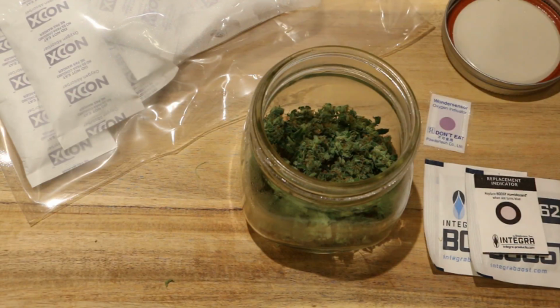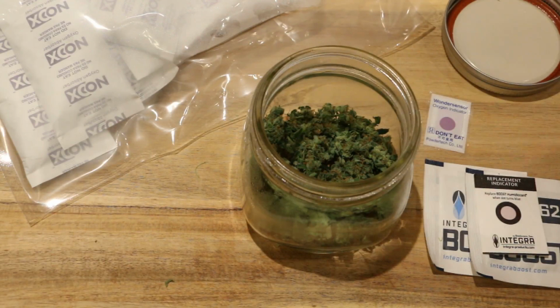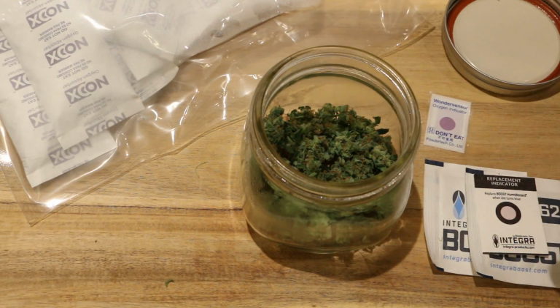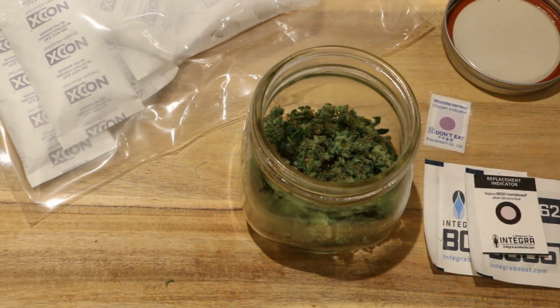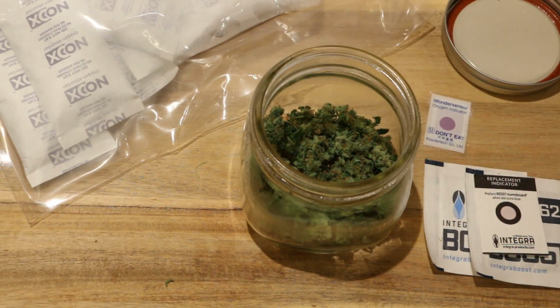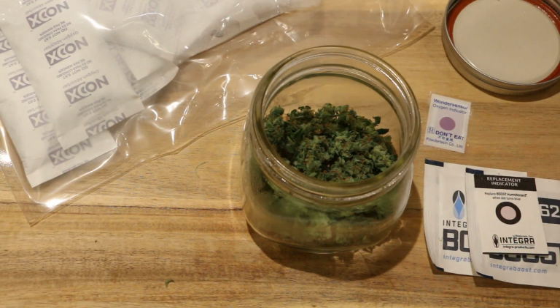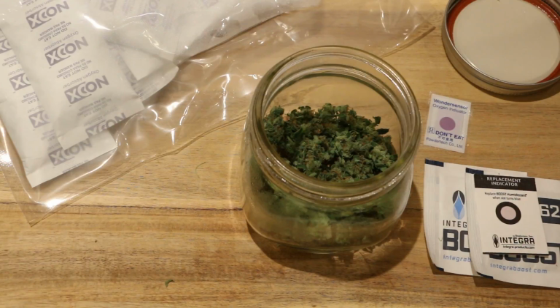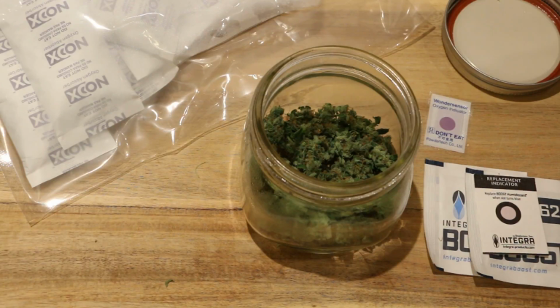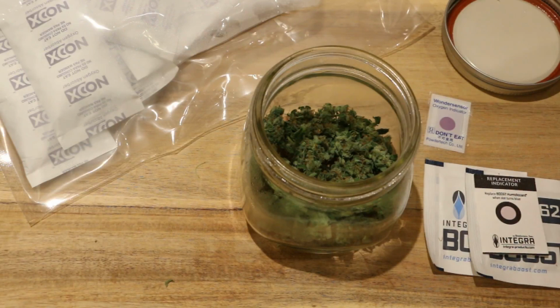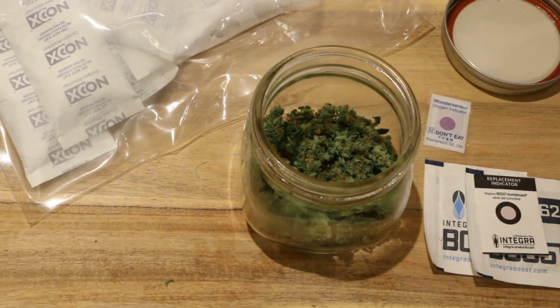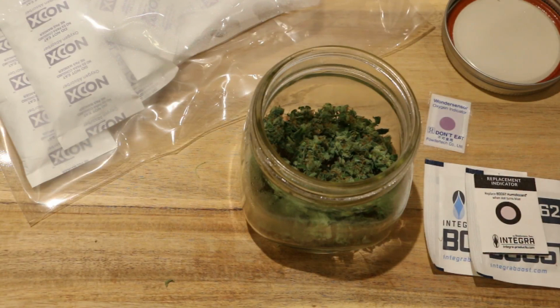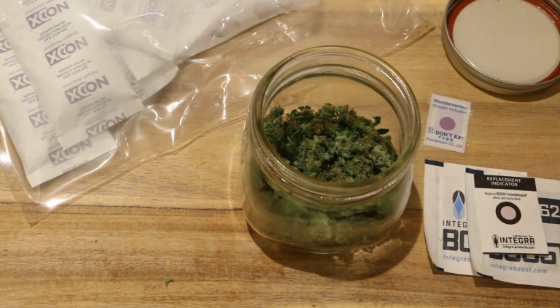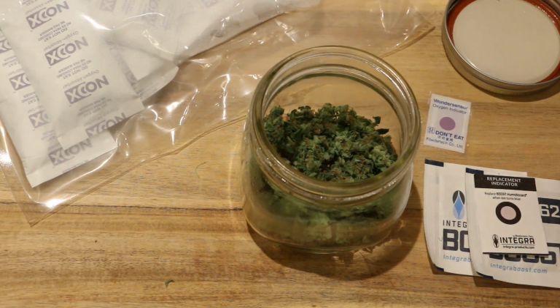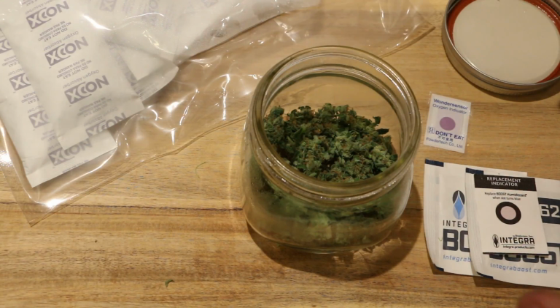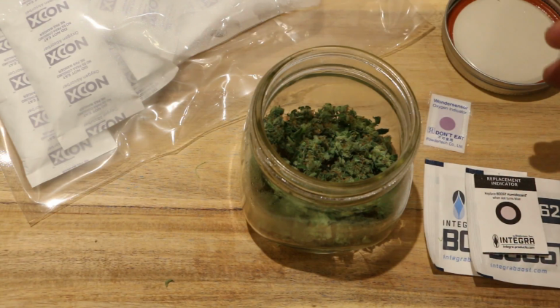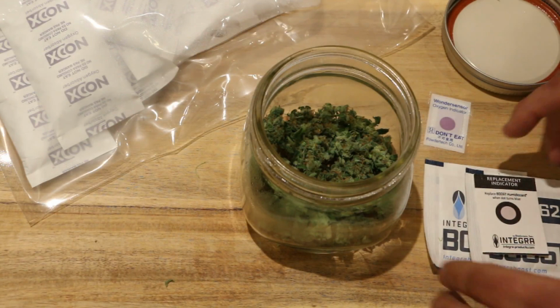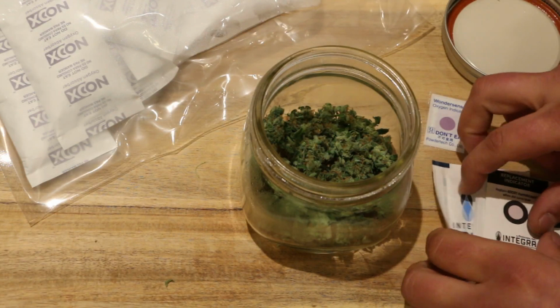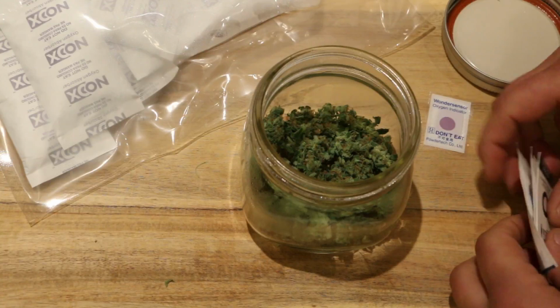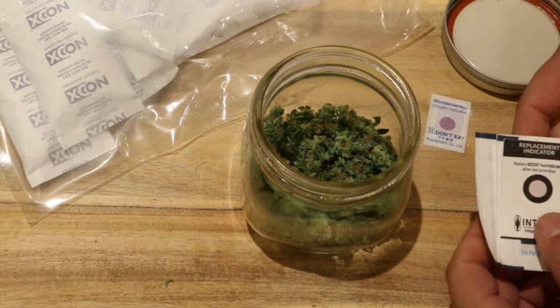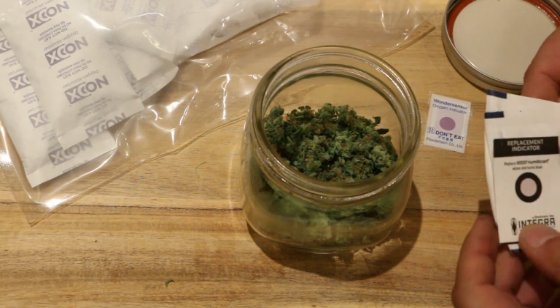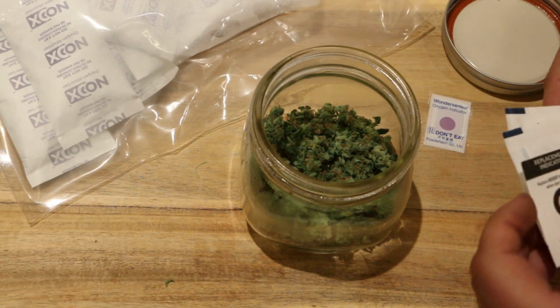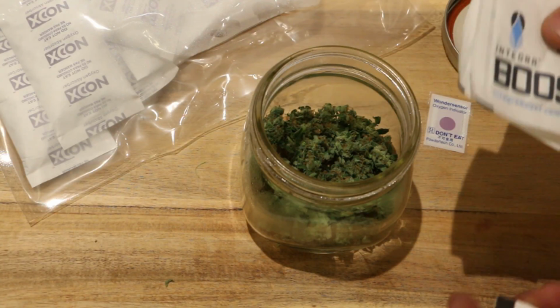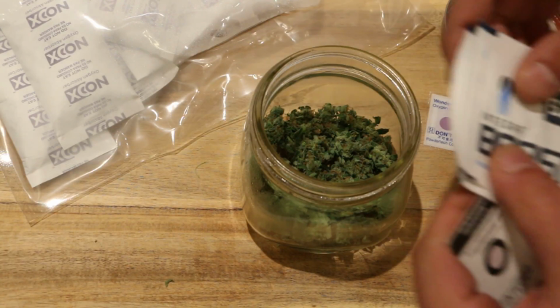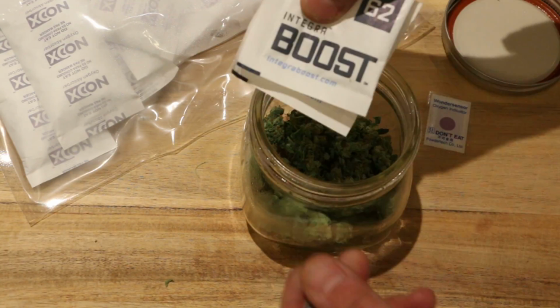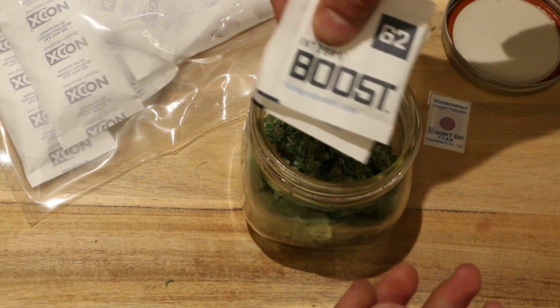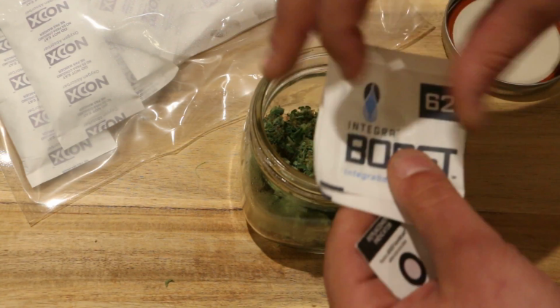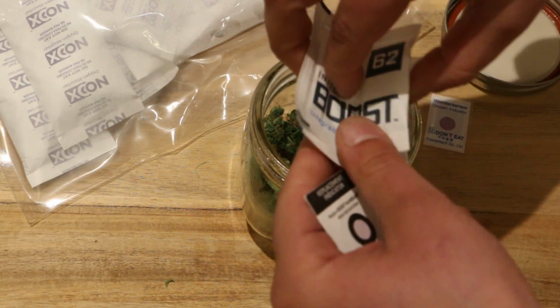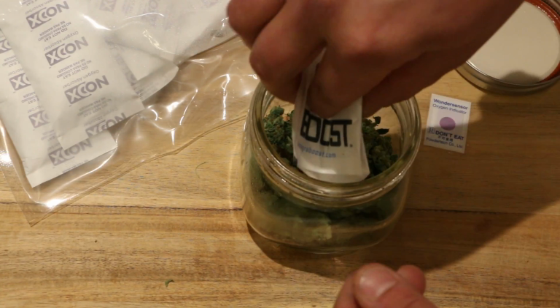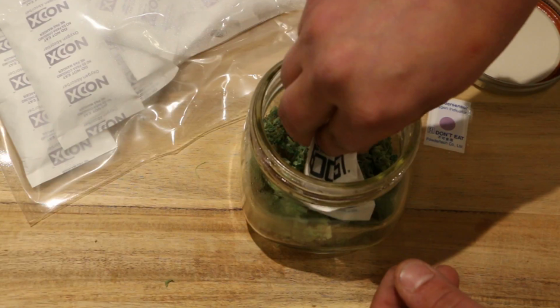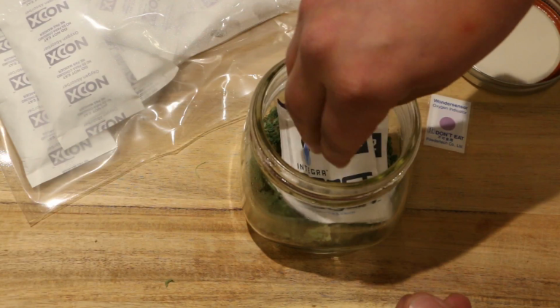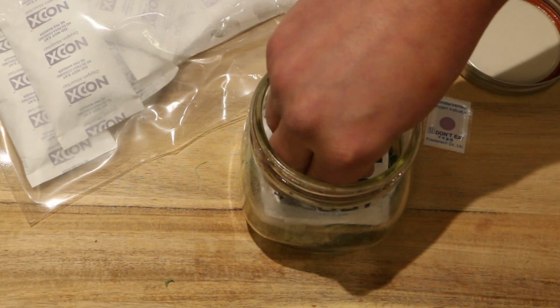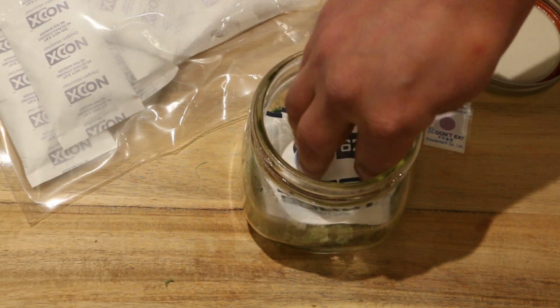What we're going to try to do here is drop the humidity packs in, remove the oxygen, and see if we can get an anaerobic cure and see what happens. The goal here is to preserve the terpenes and the cannabinoids, prevent the trichomes from oxidizing, and really put the cannabis in a state of suspended animation, if you would.